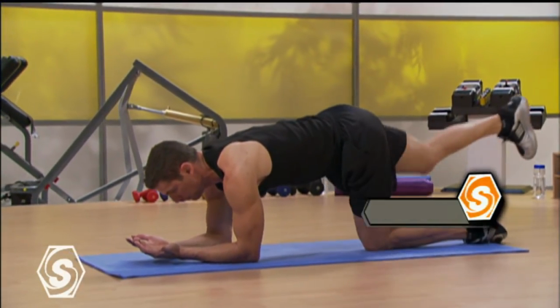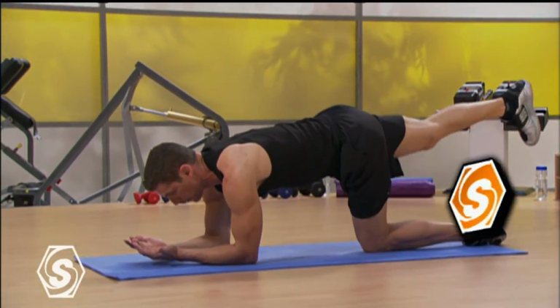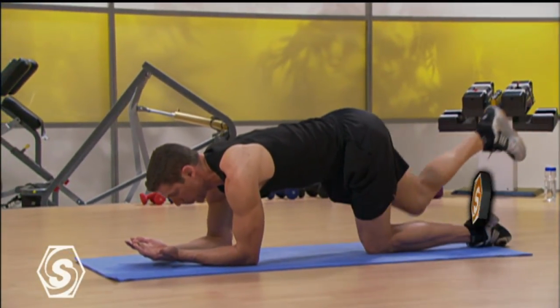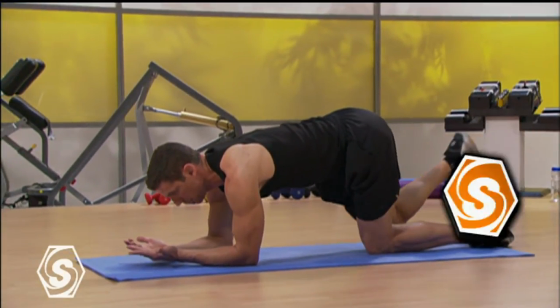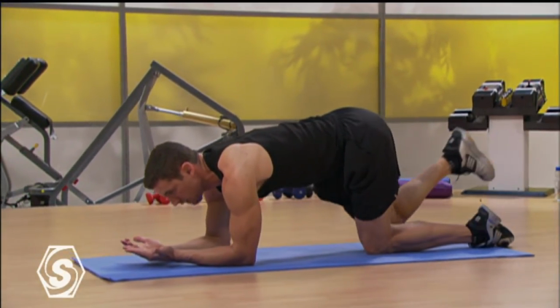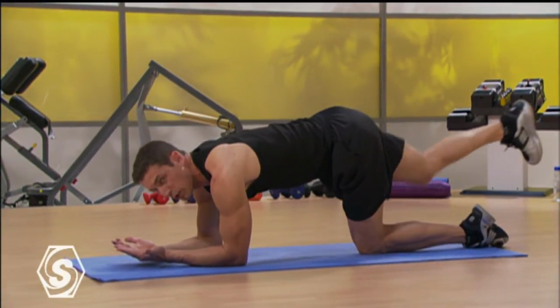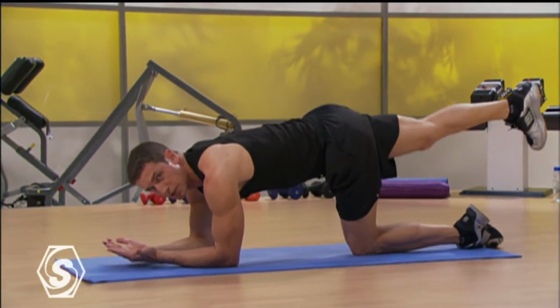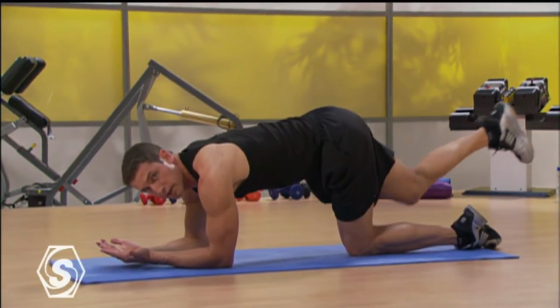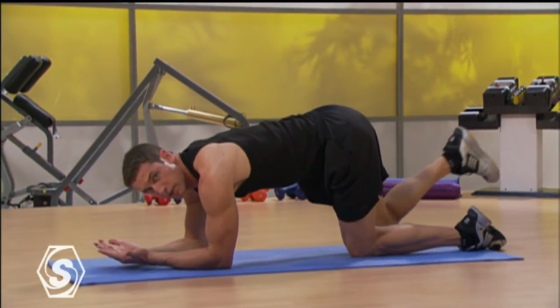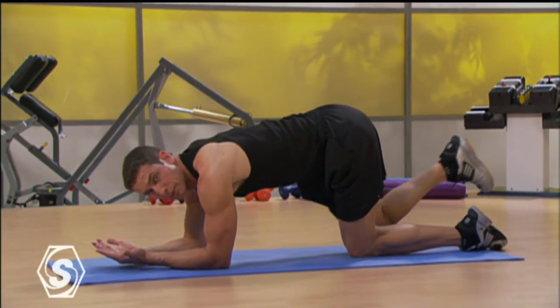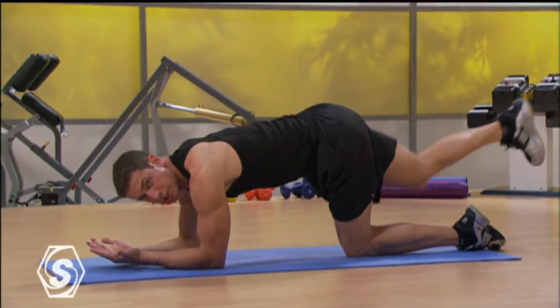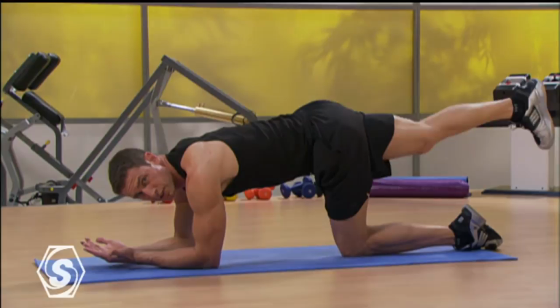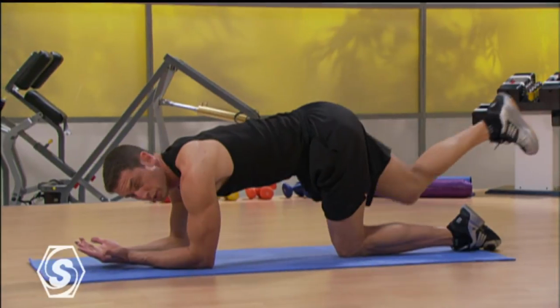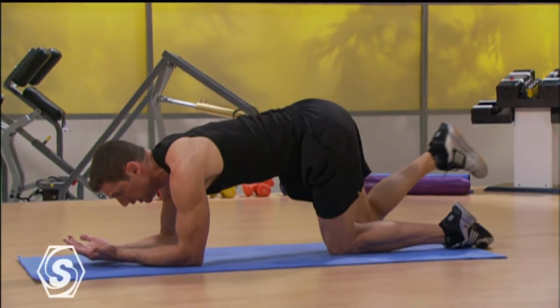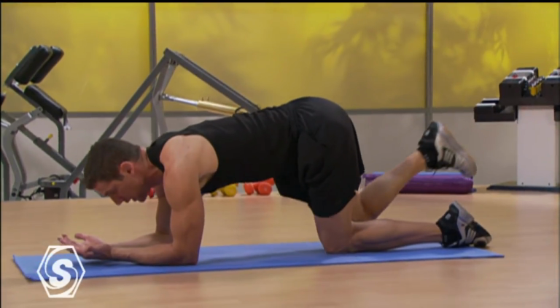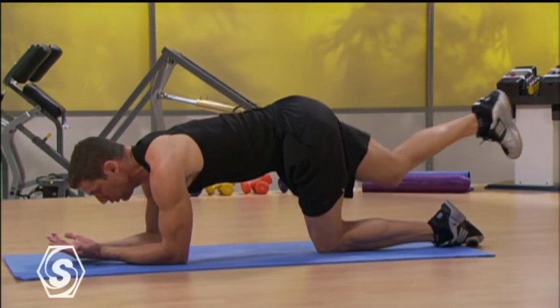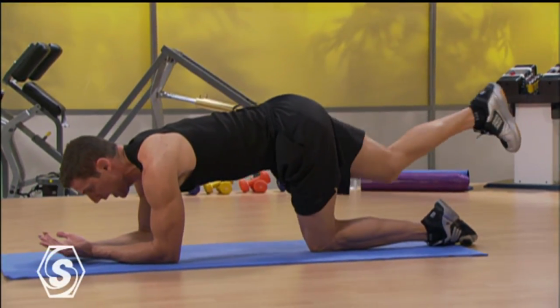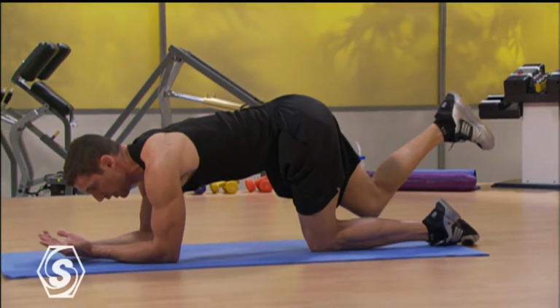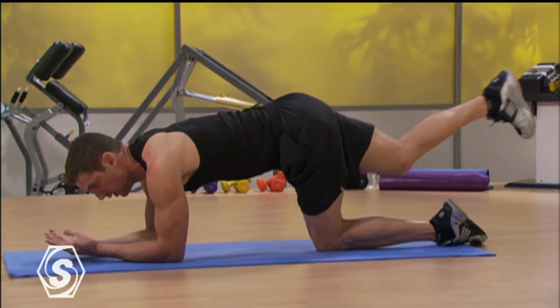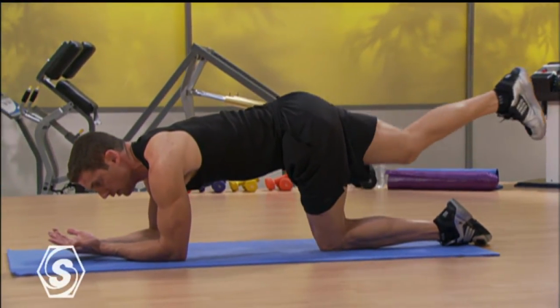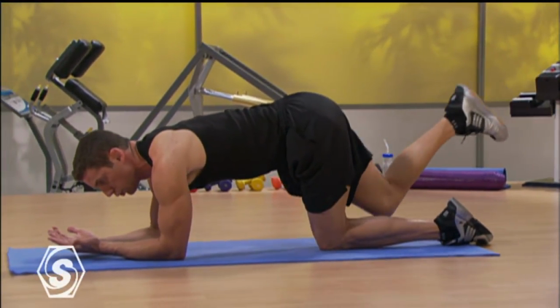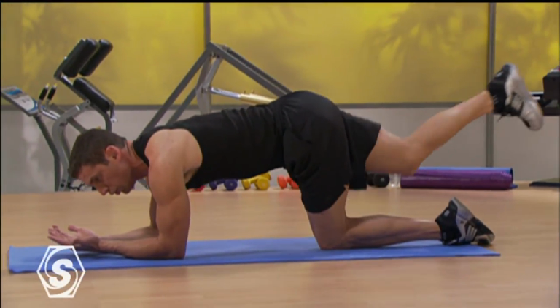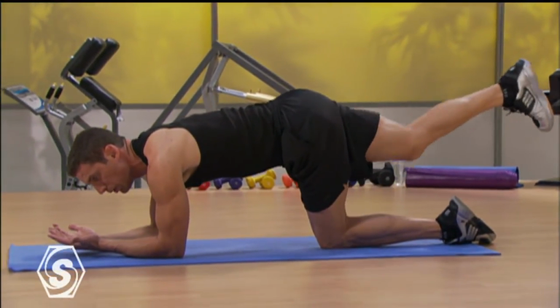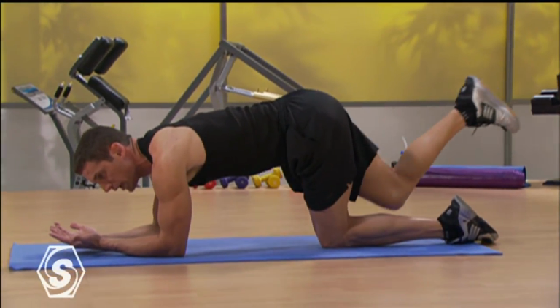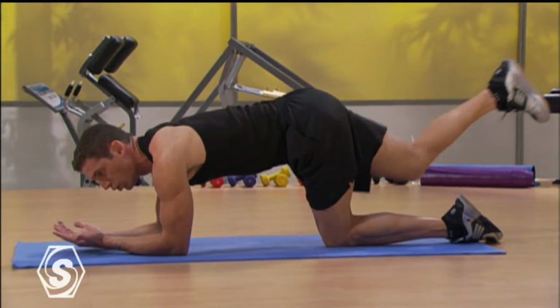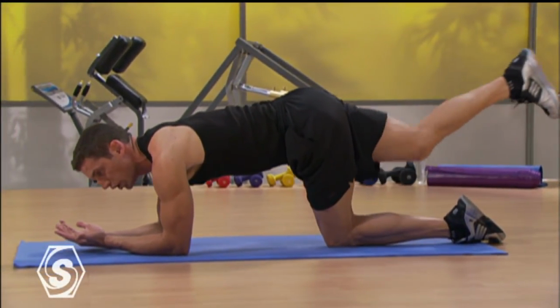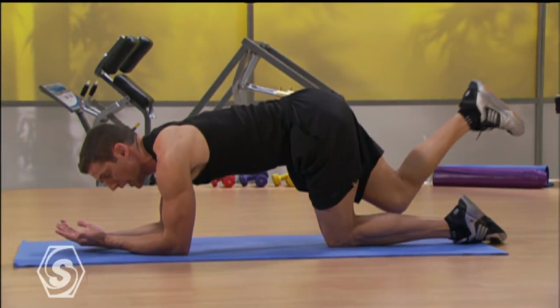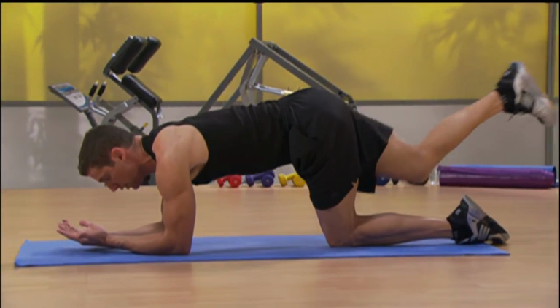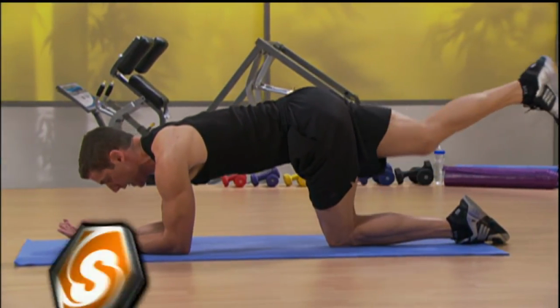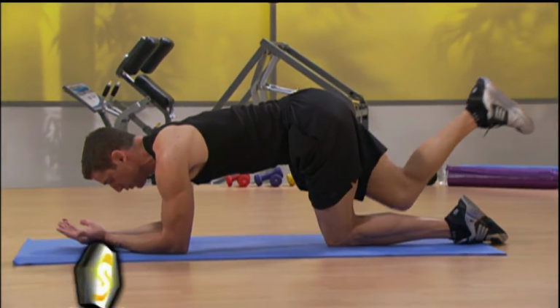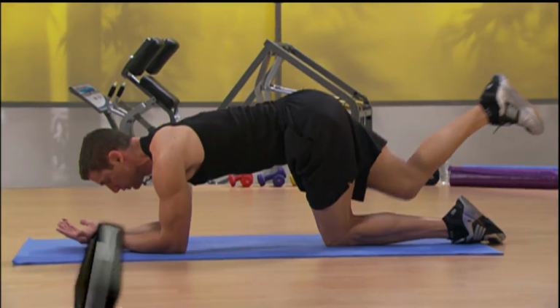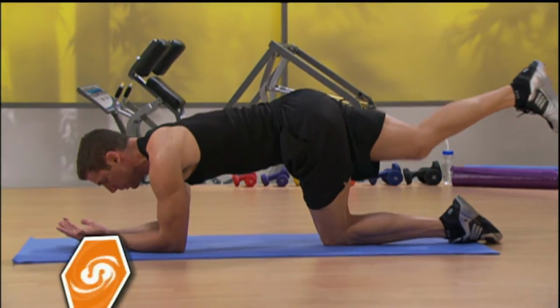From here, to really focus on the repetitions of the motion, just go to halfway. So don't go all the way in, don't go all the way out — just half the range of motion.